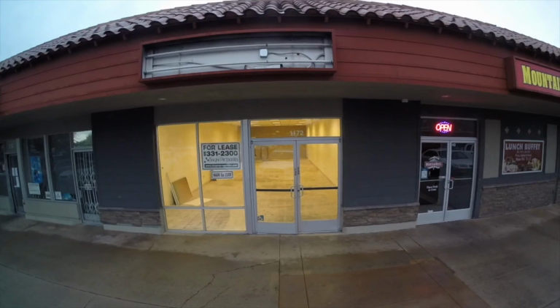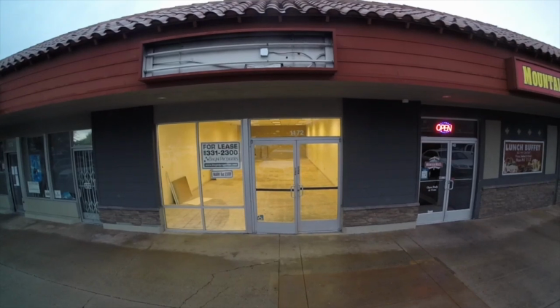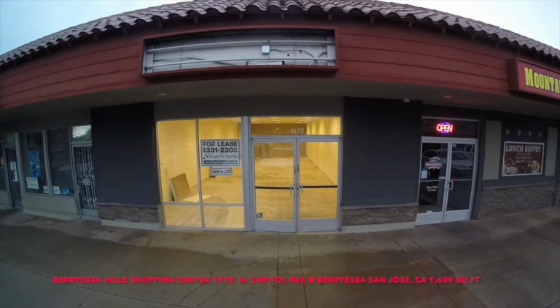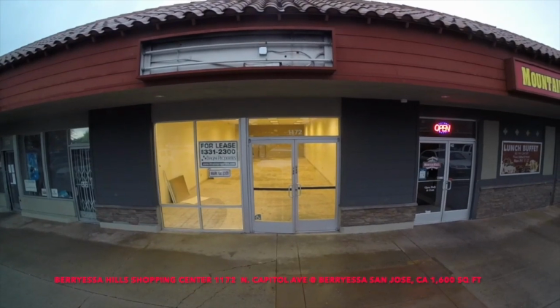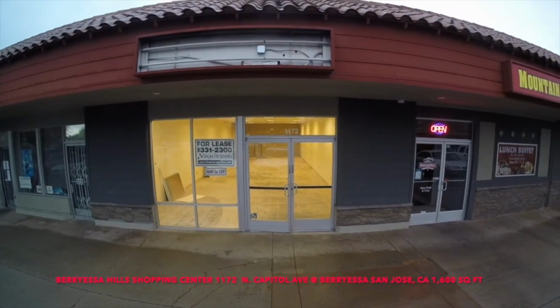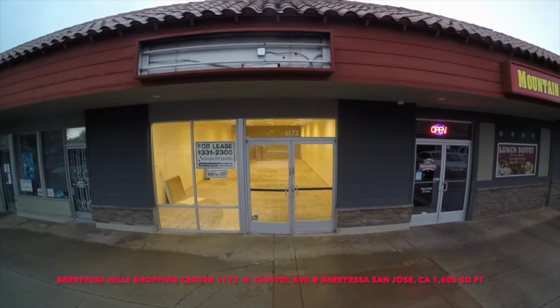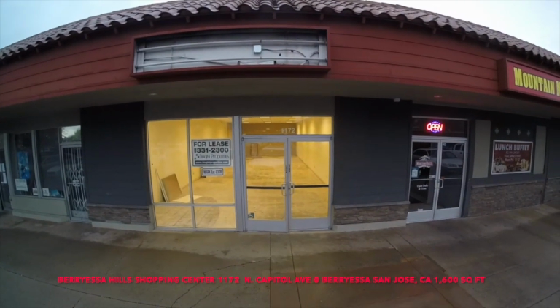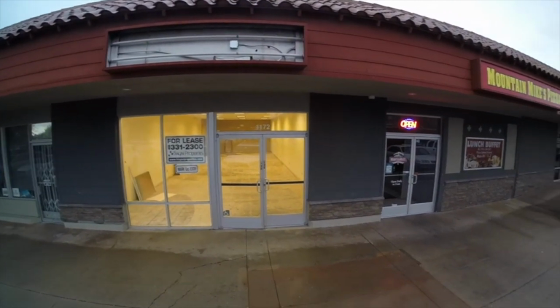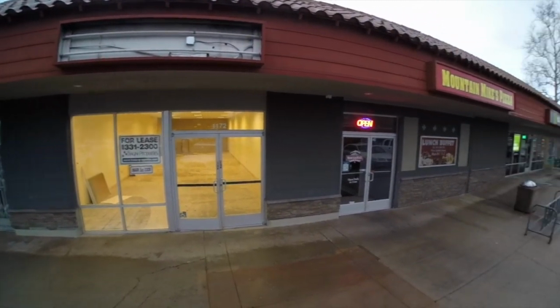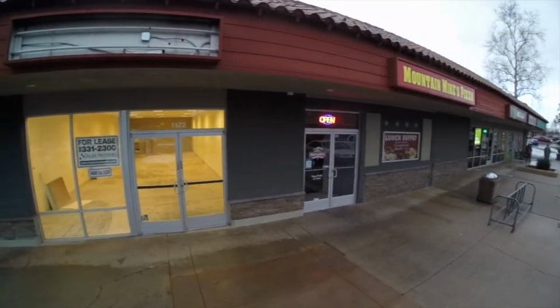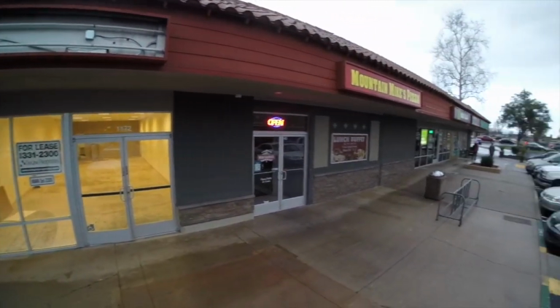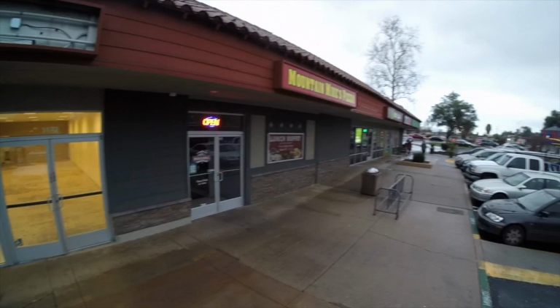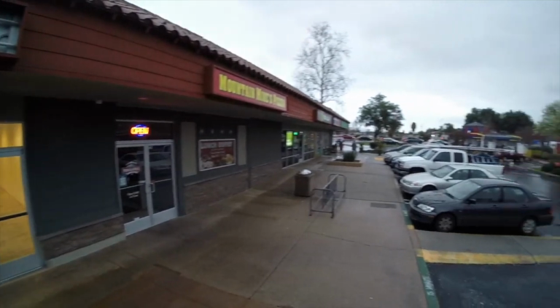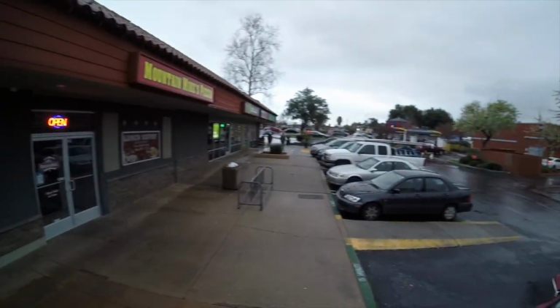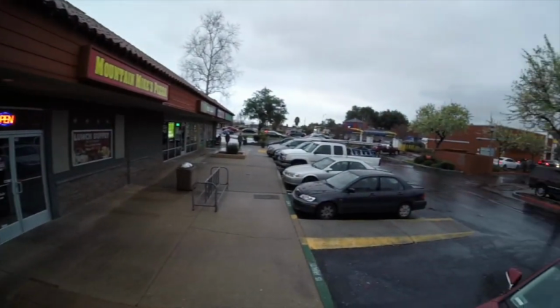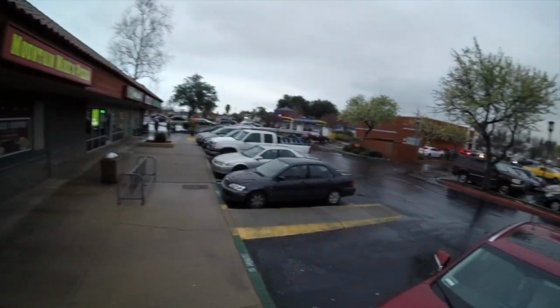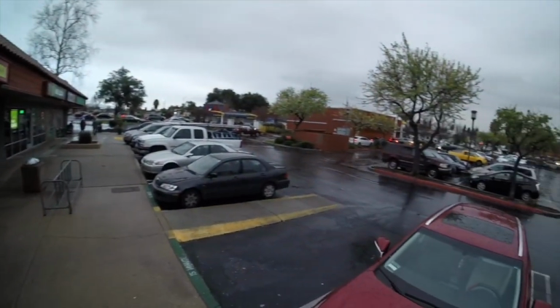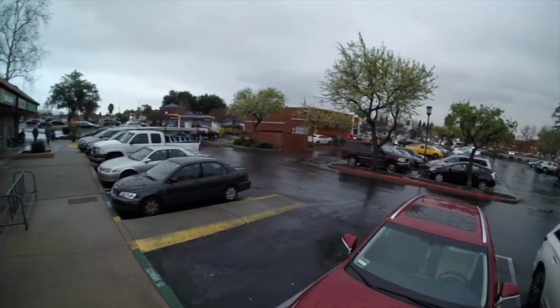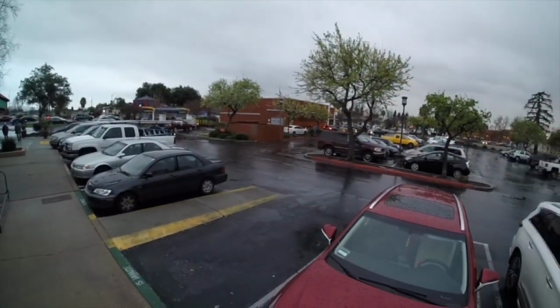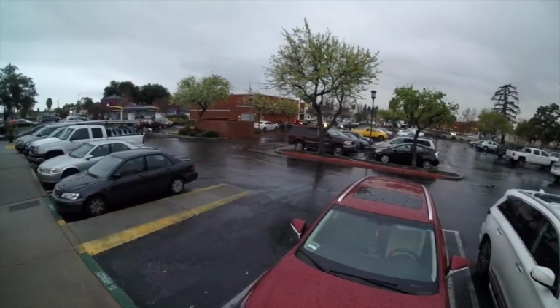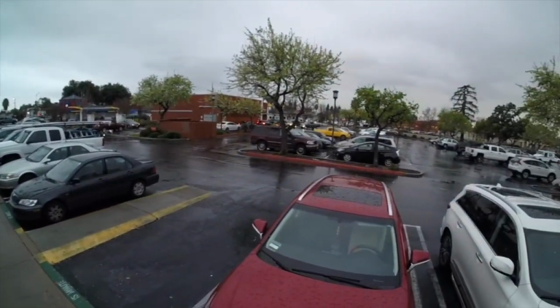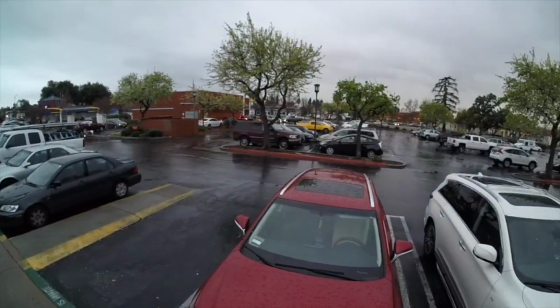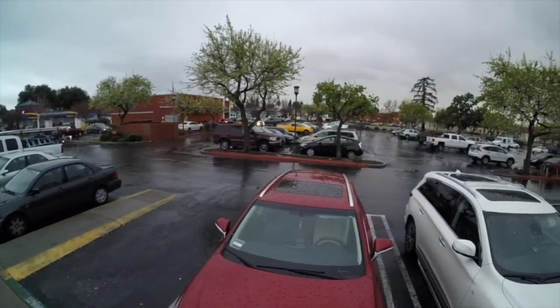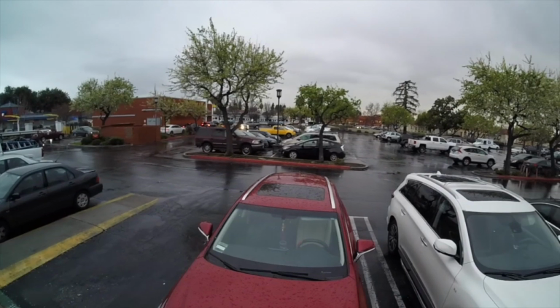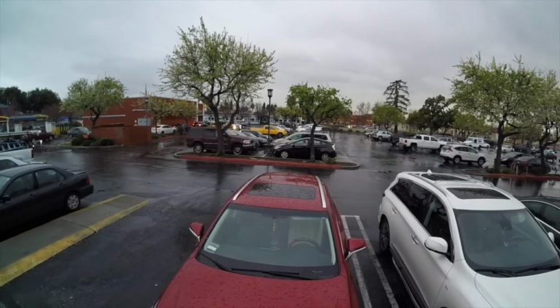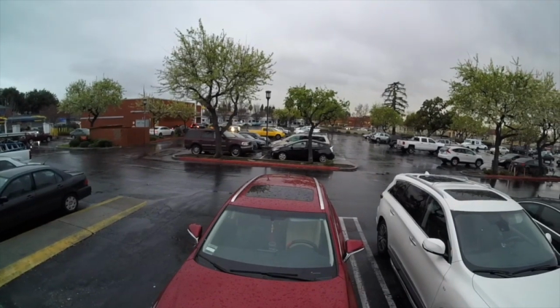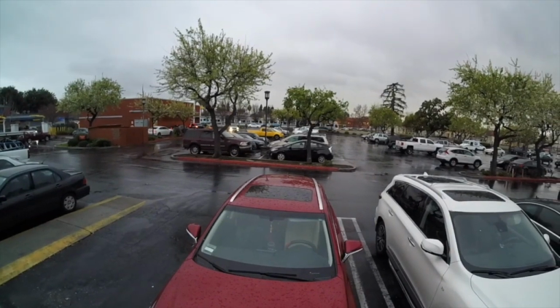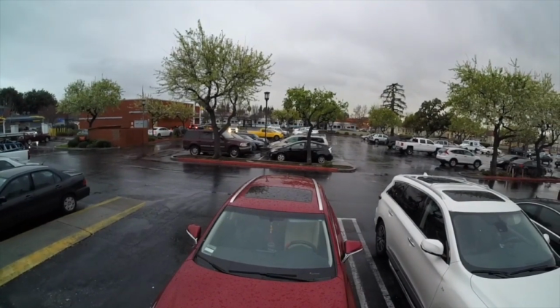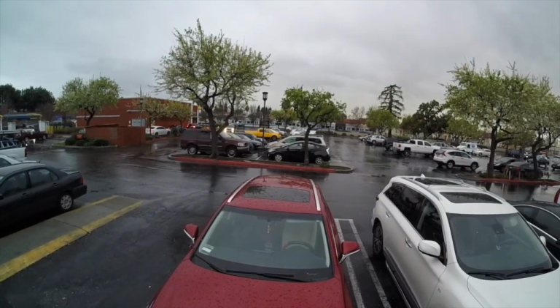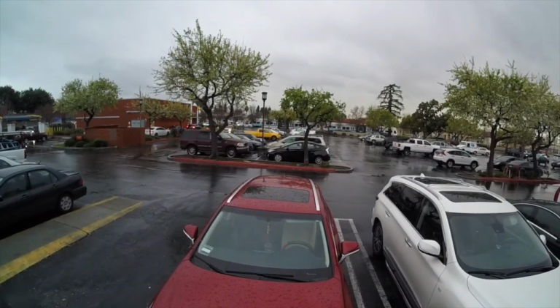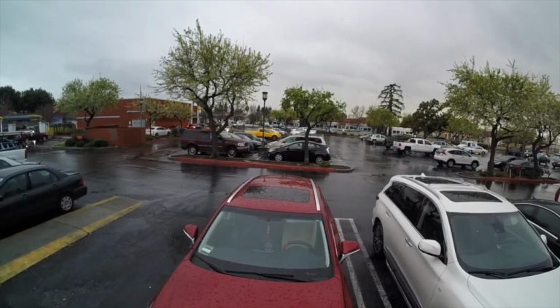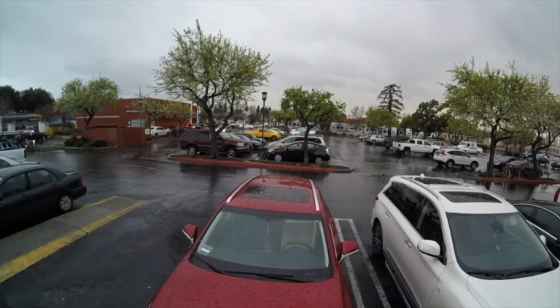Hello, this is Mark Bajani. I'll be giving you a short two-minute tour of a vacancy at the Berryessa Hills Shopping Center. It's space 1172 North Capitol Avenue. It's 1,600 square feet.